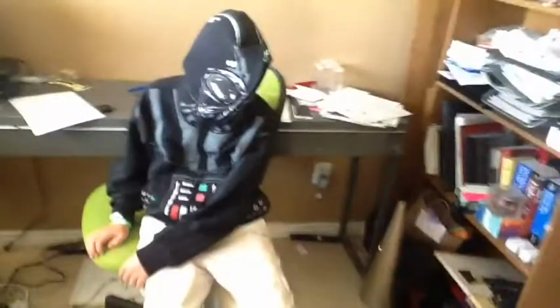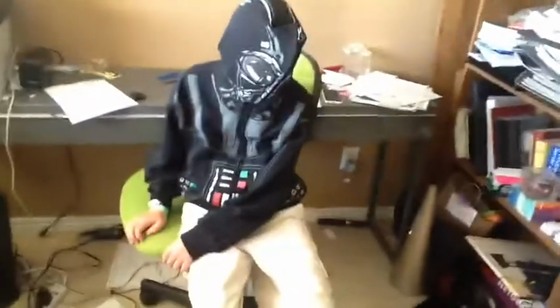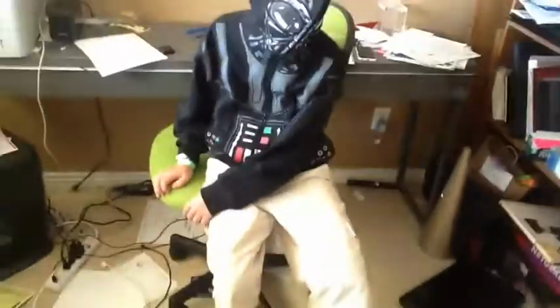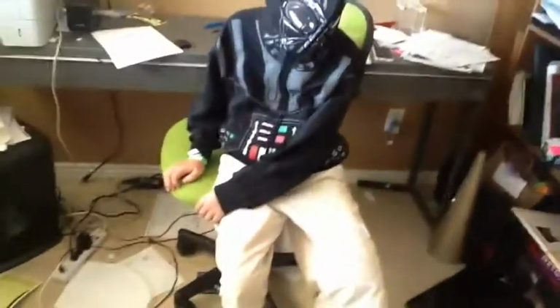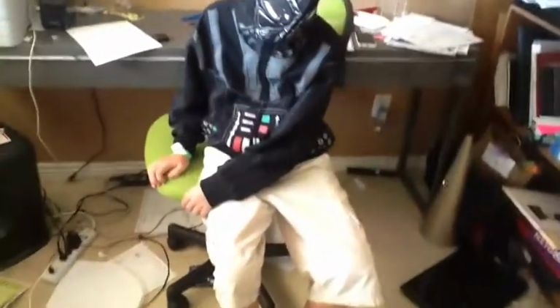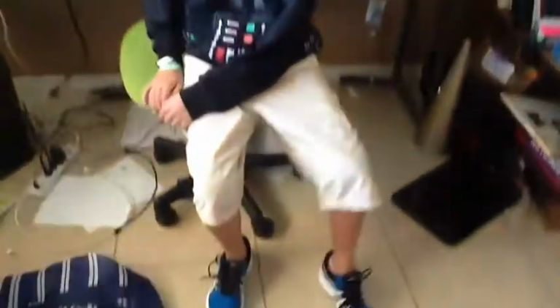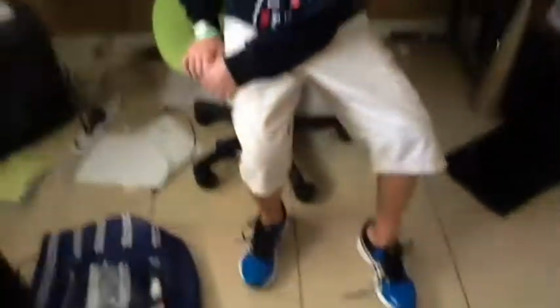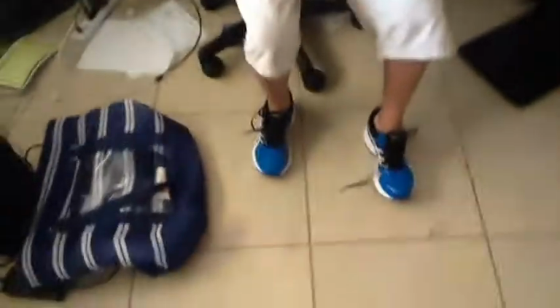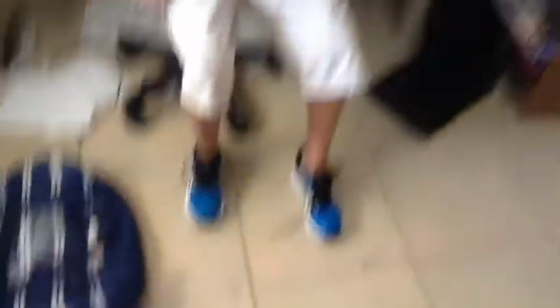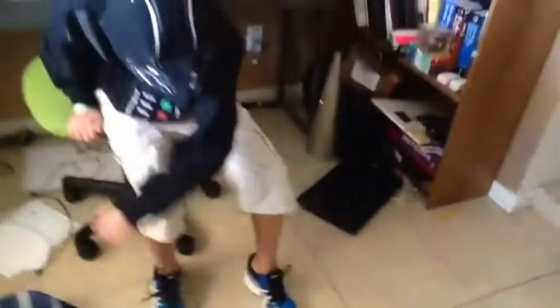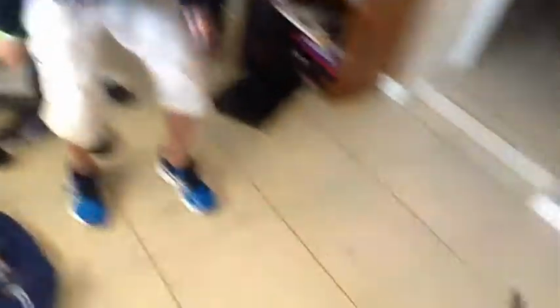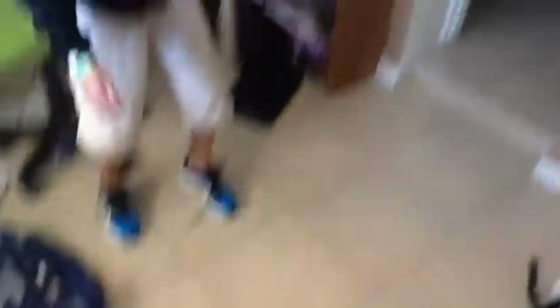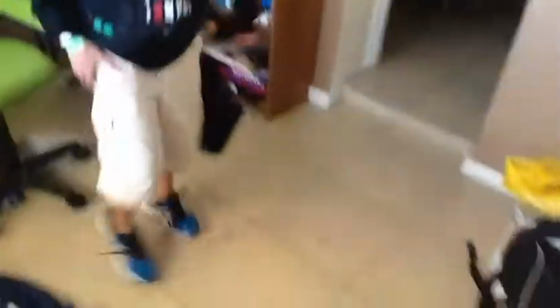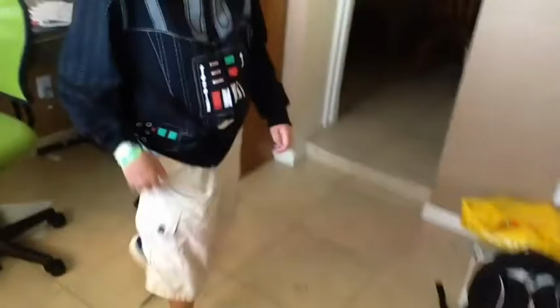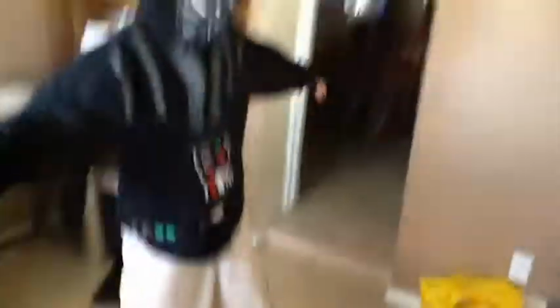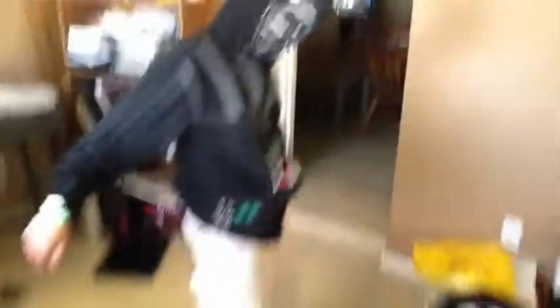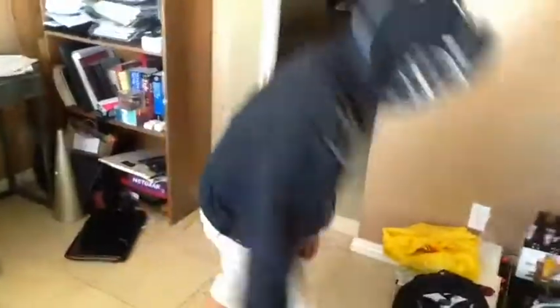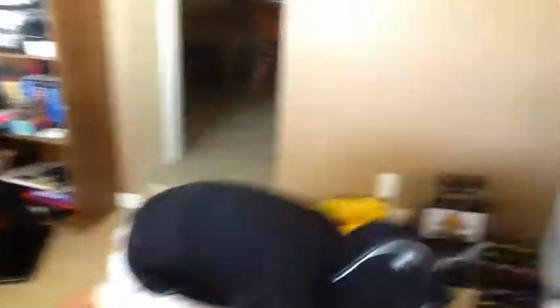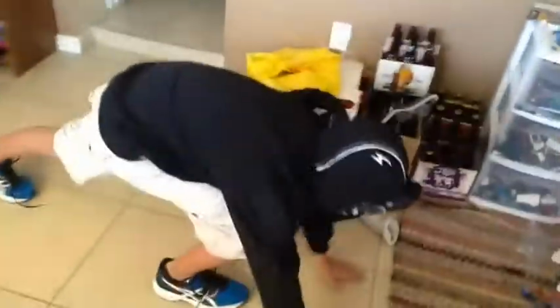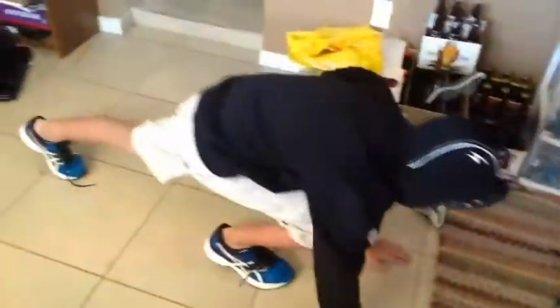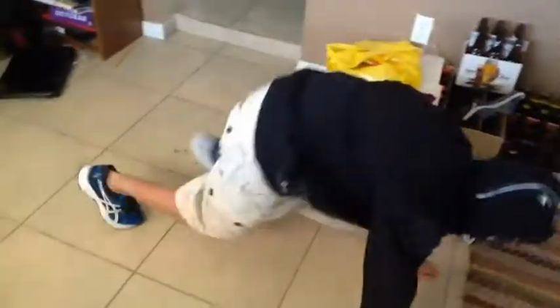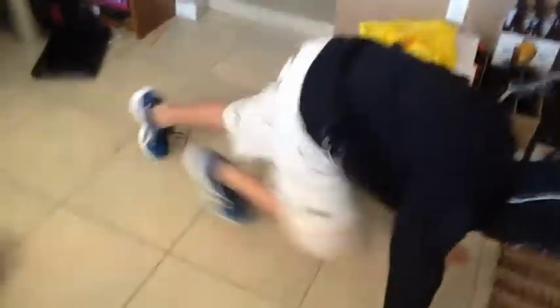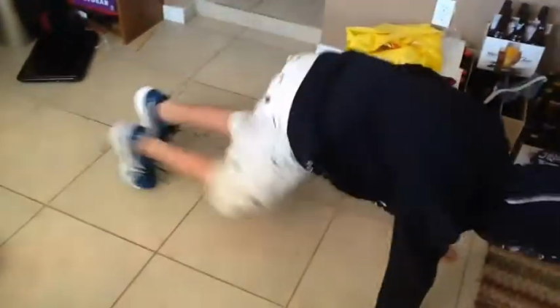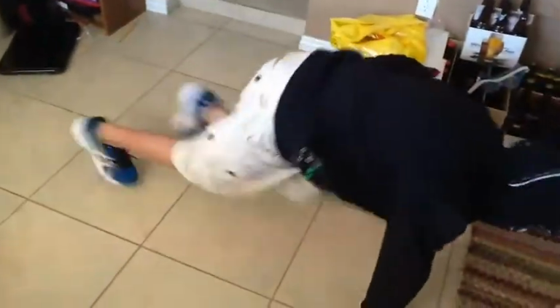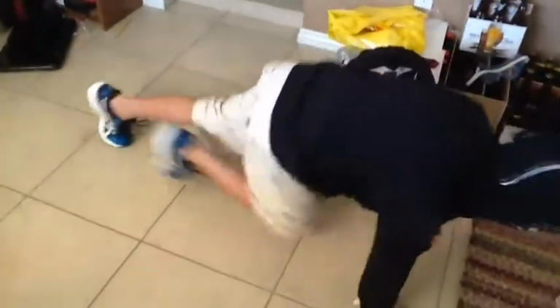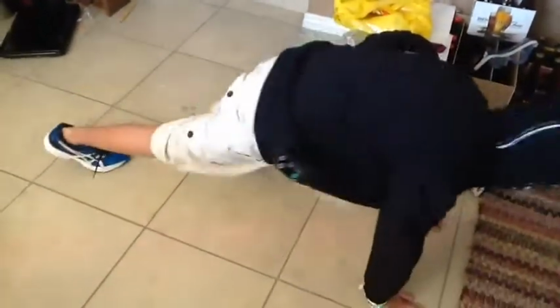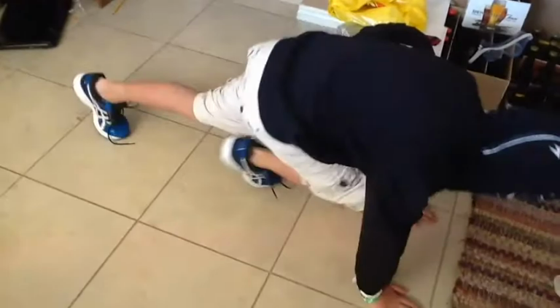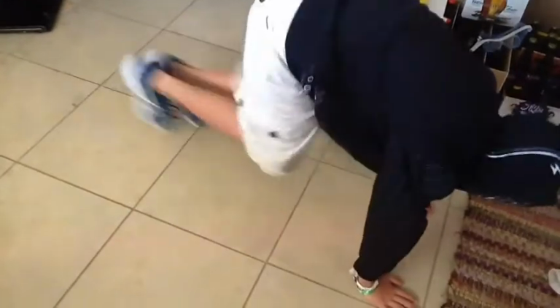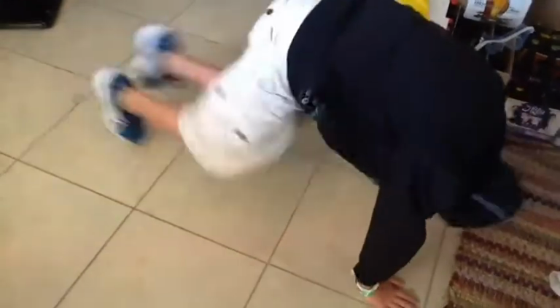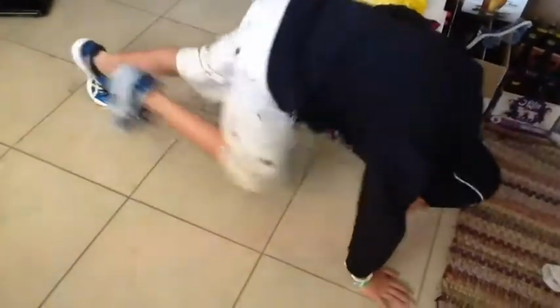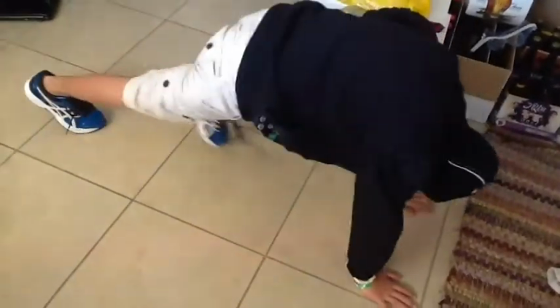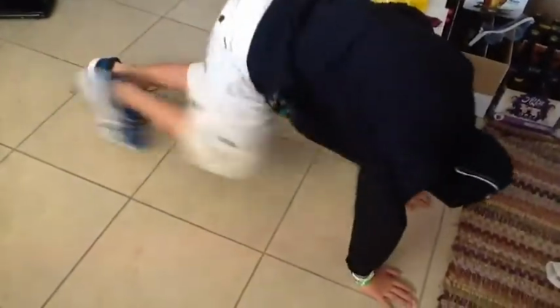We are back again with Fry about to do three exercises. First, he's going to do the mountain climber. Ready? Go. One, two, three, four, five, six, seven, eight, nine, ten.